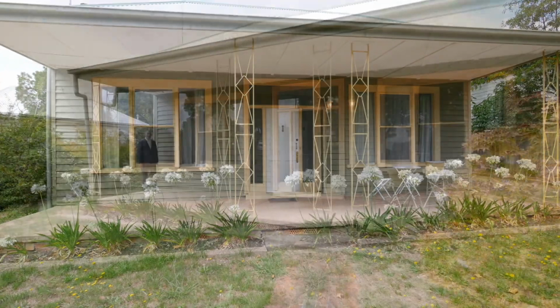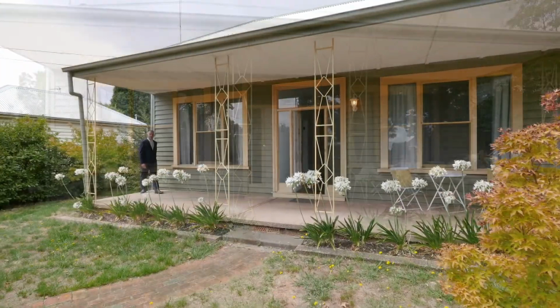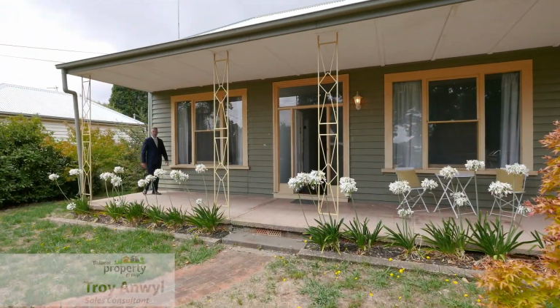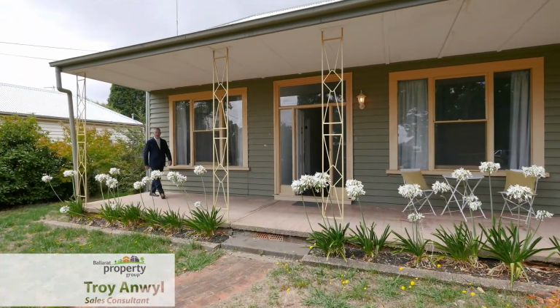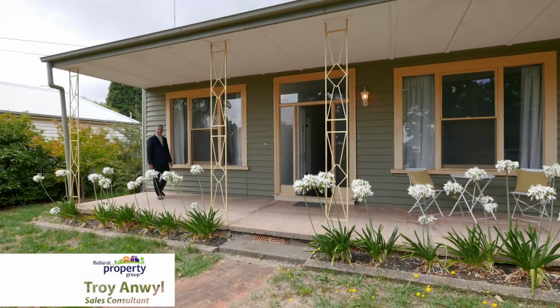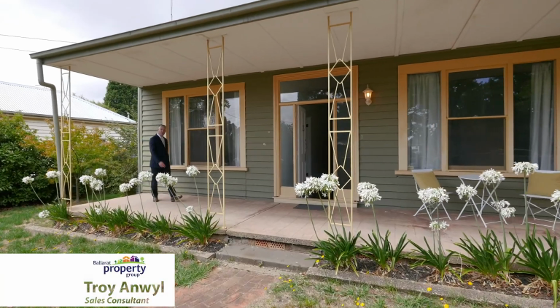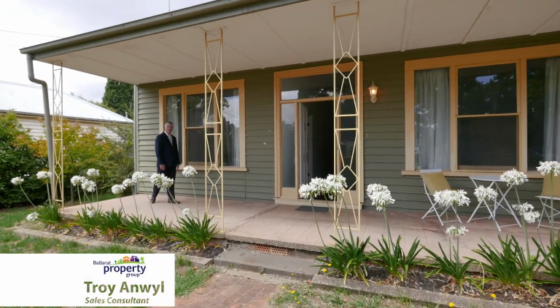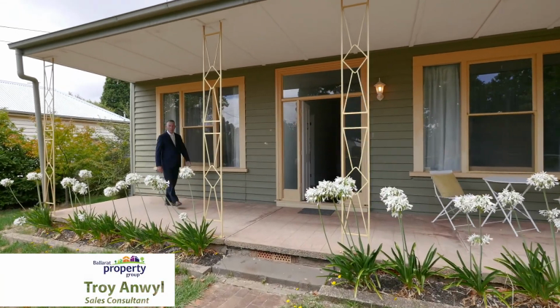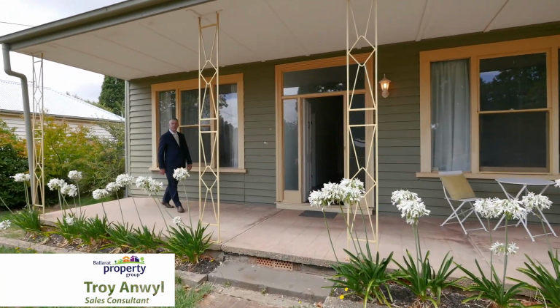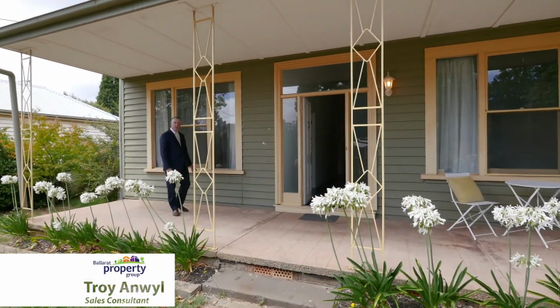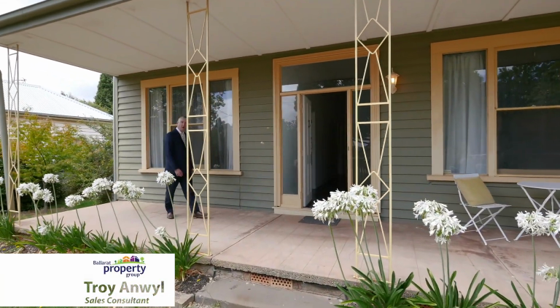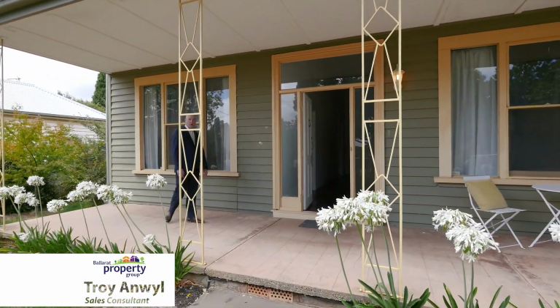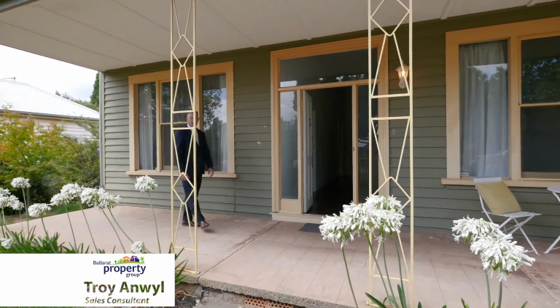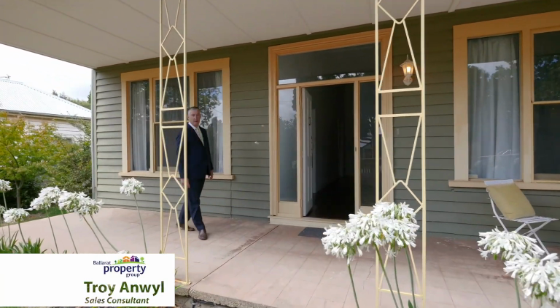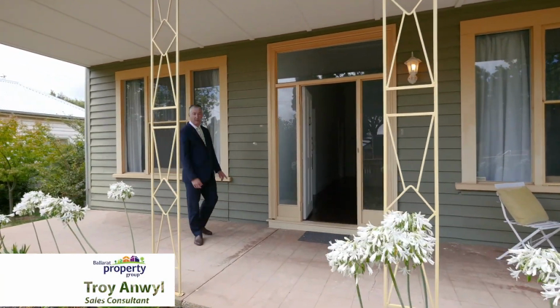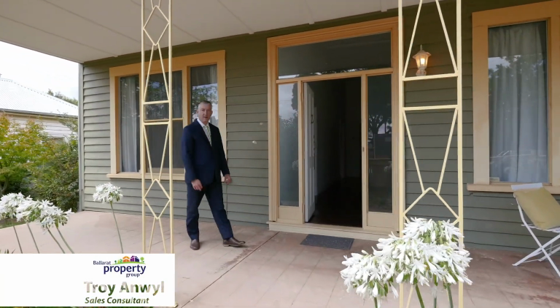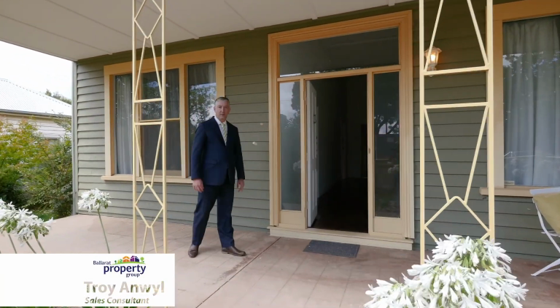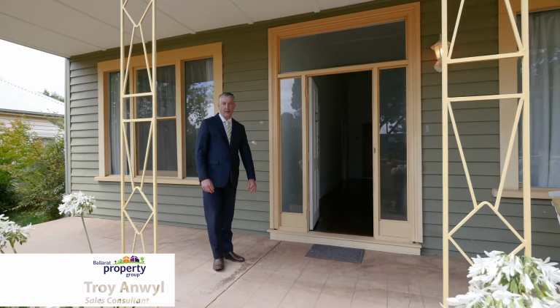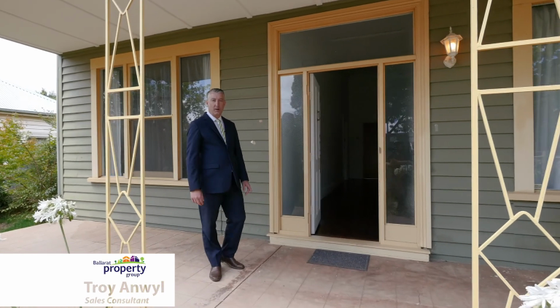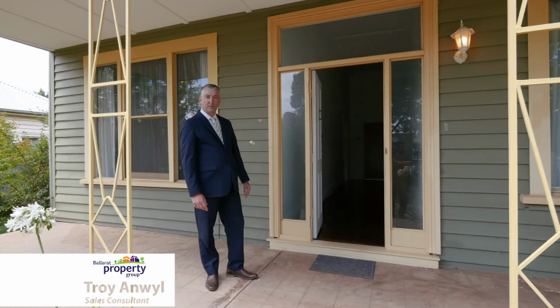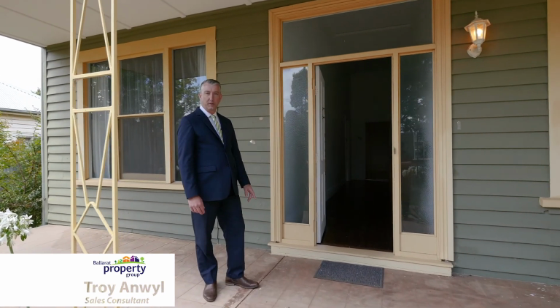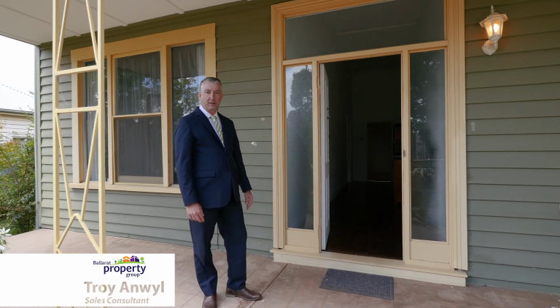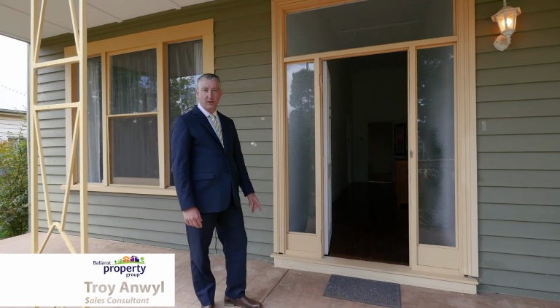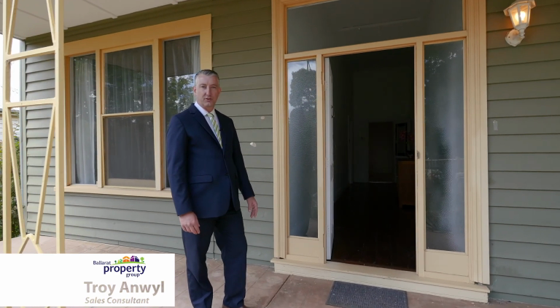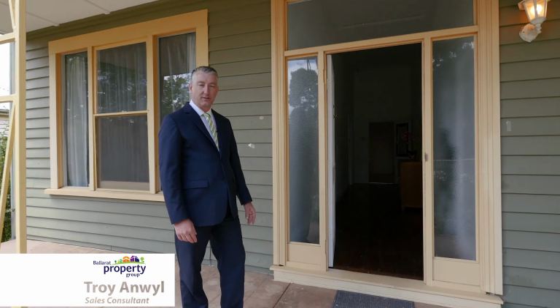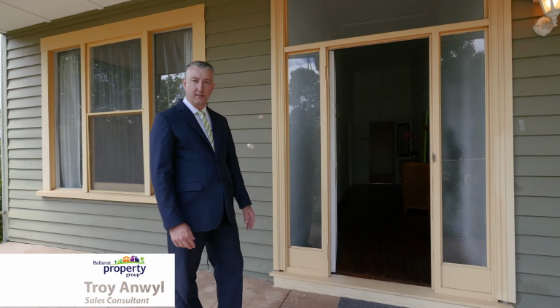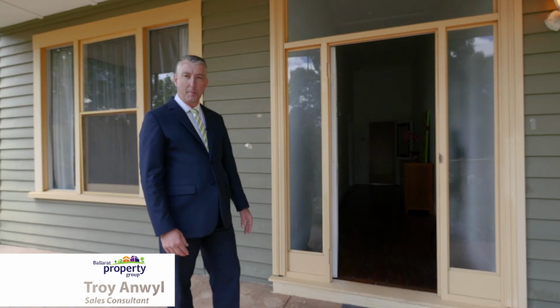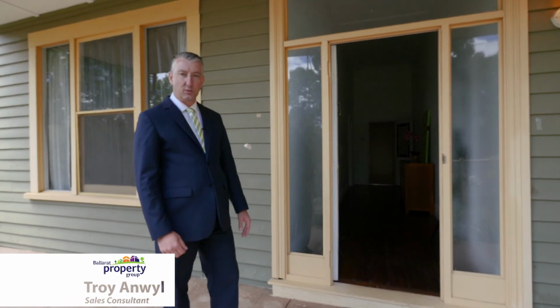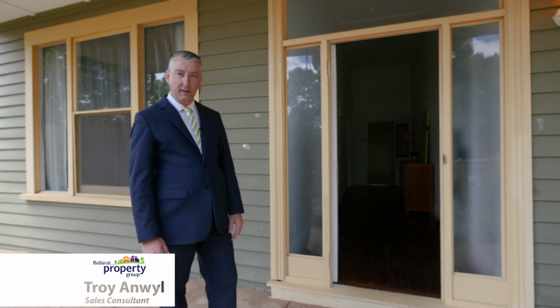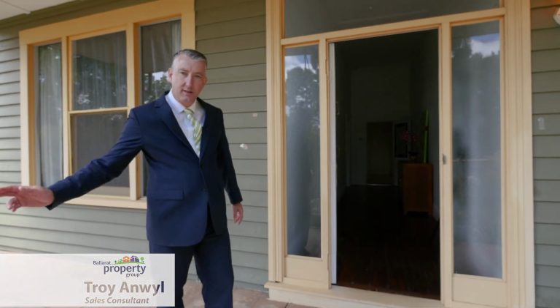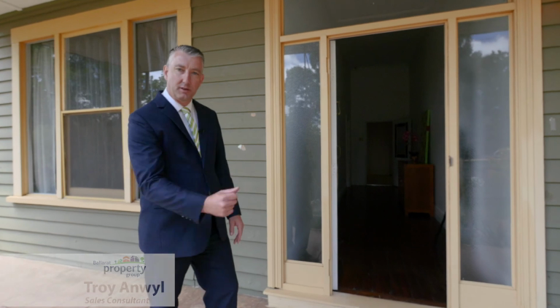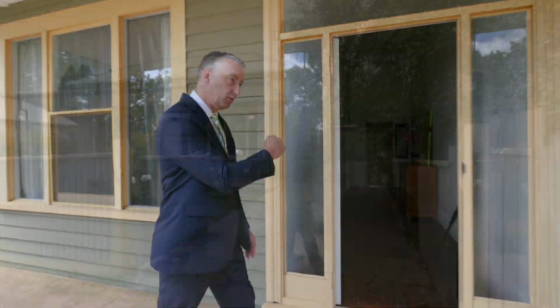Hi, I'm Troy Anmol from Ballot Property Group and welcome to 709 Lorry Street in Mount Pleasant. Situated in one of Ballot's most picturesque tree-lined streets, this is a must to inspect. Come on and take a look.